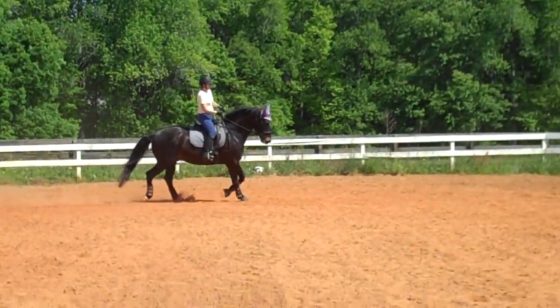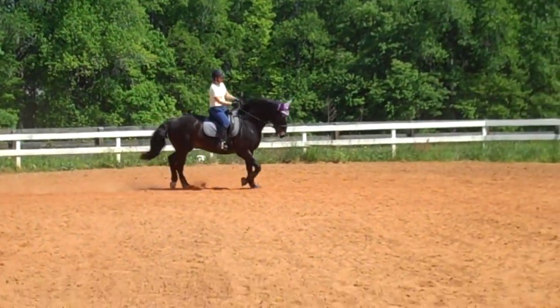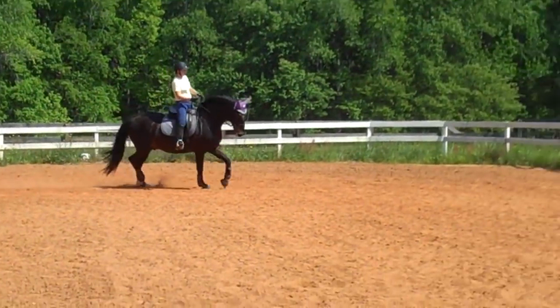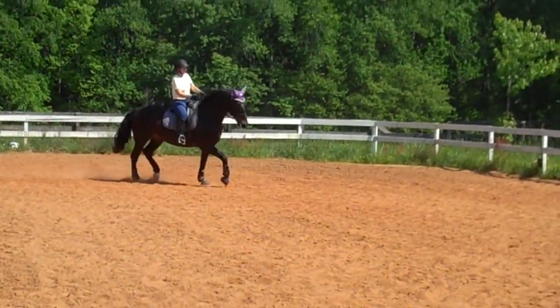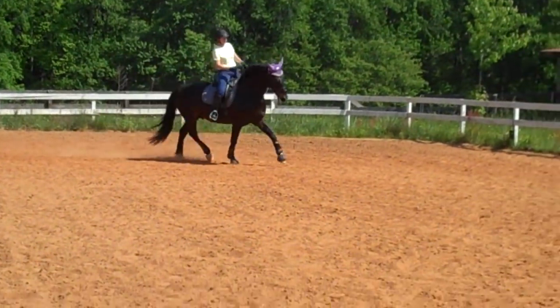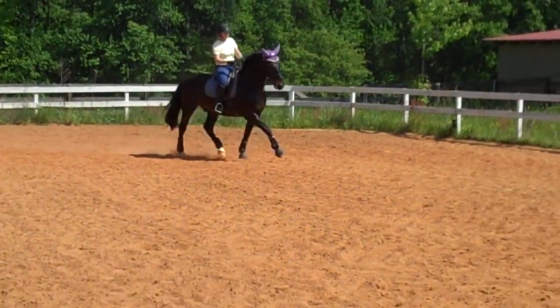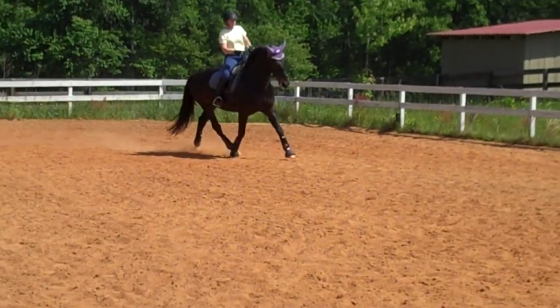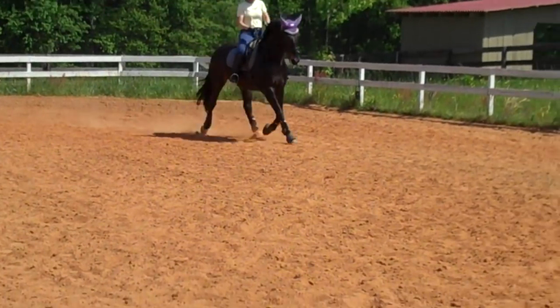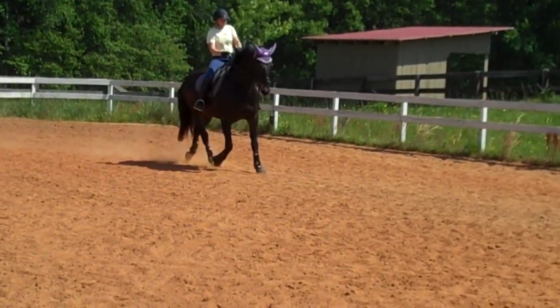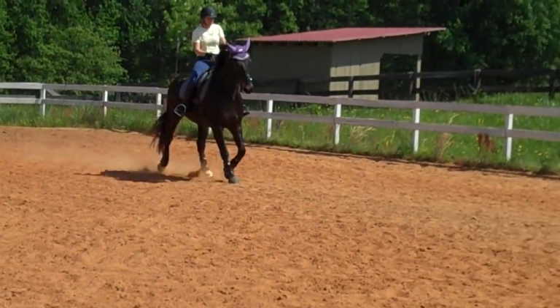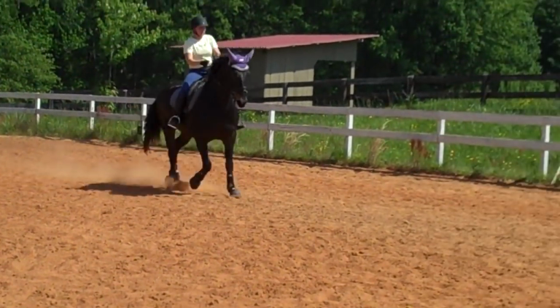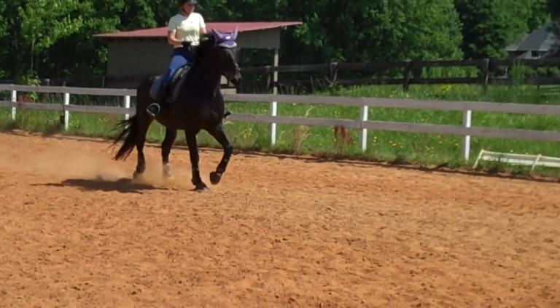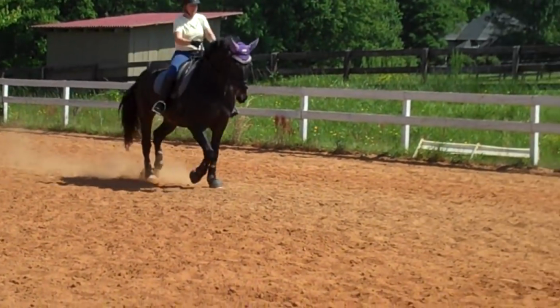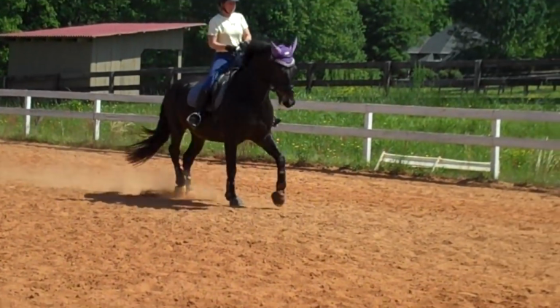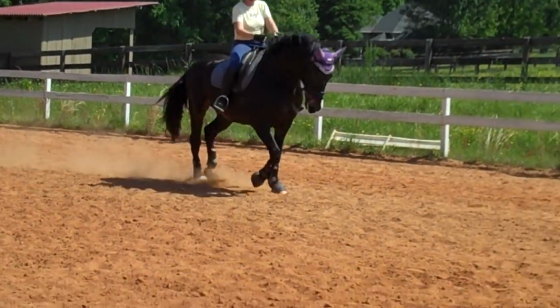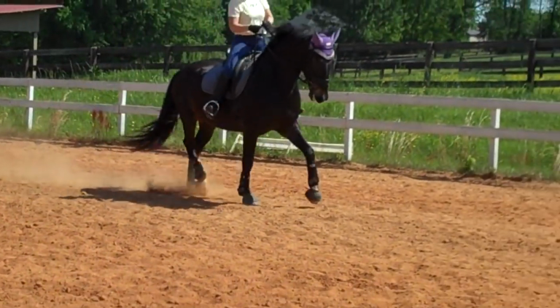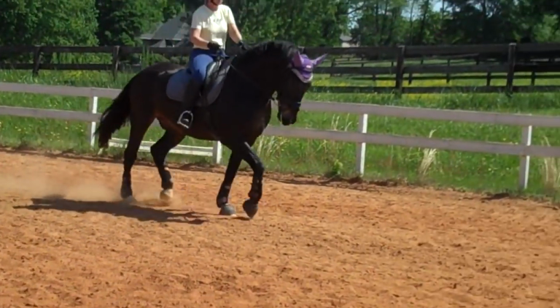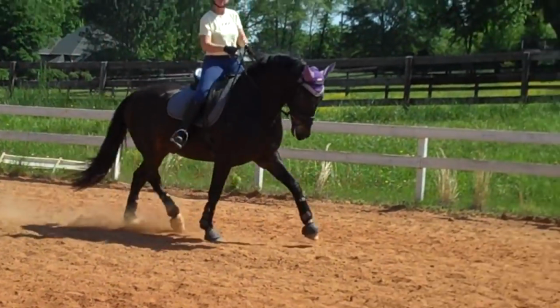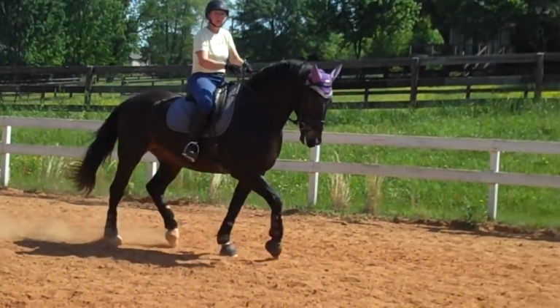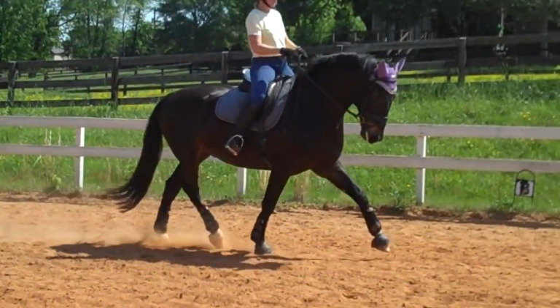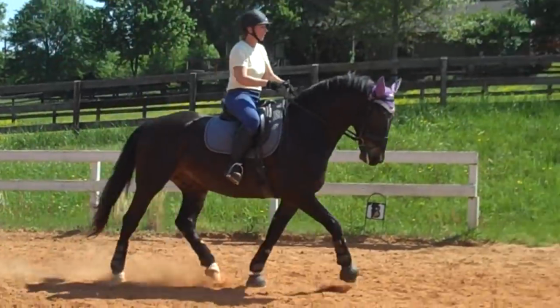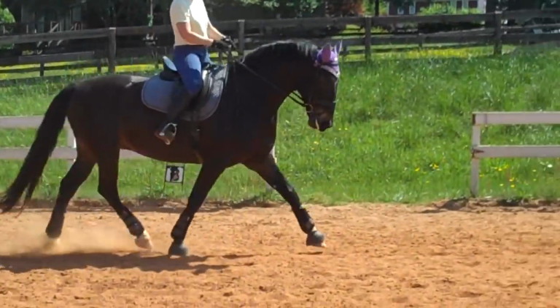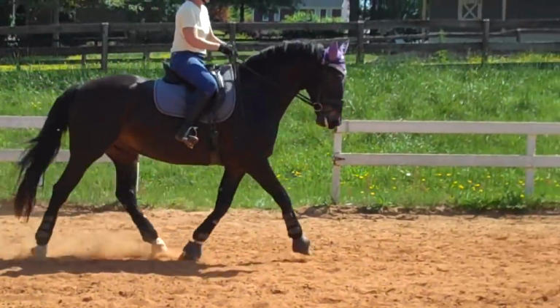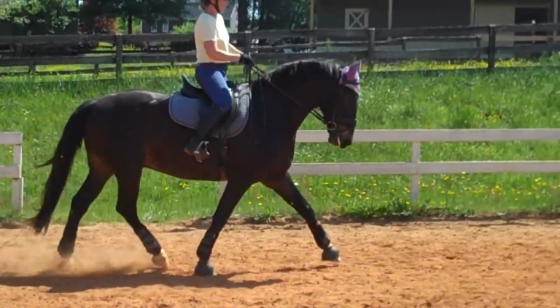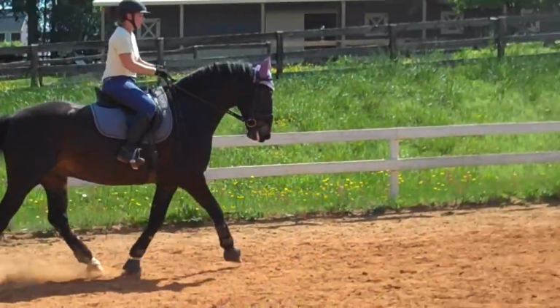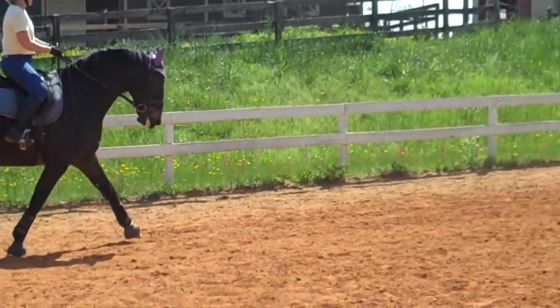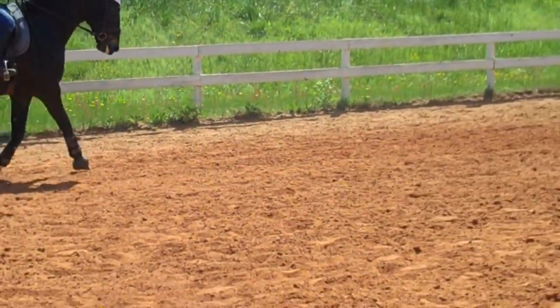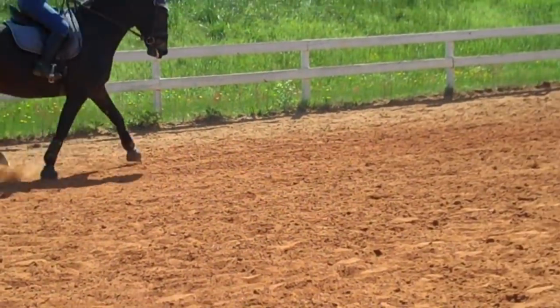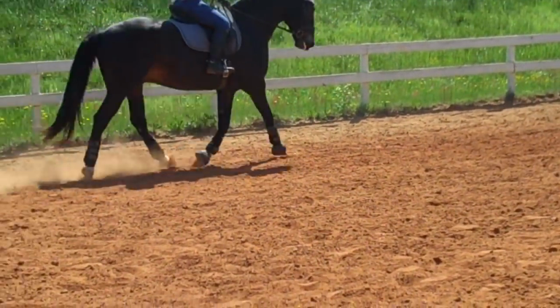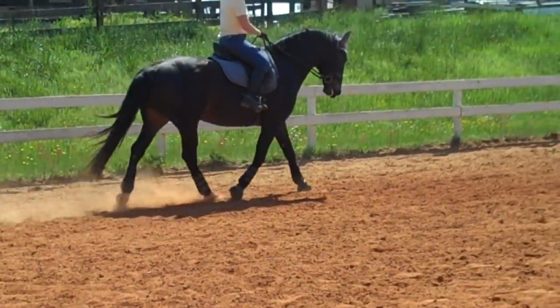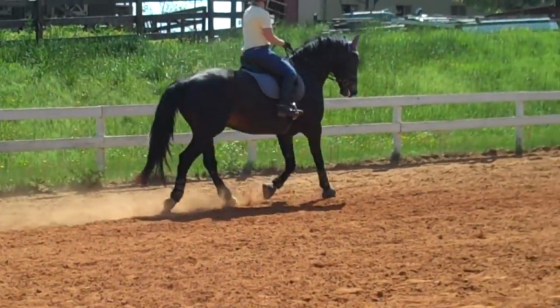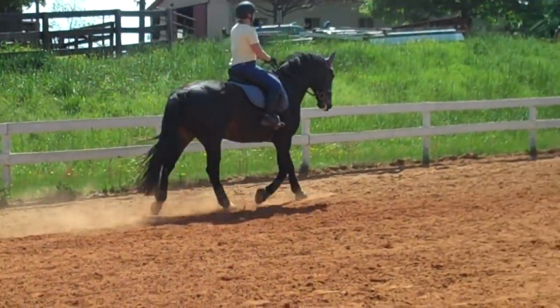Sit down a little bit more. He's tracking up nicely. Then you do something lateral — out of the lateral you'll go to a medium and into a little bit of lengthening. He might only be able to do like eight steps of lengthening at first.